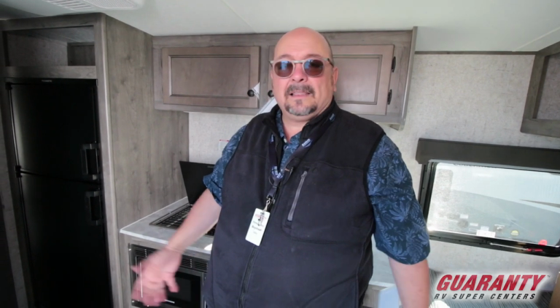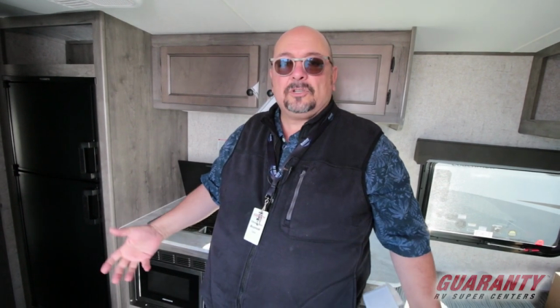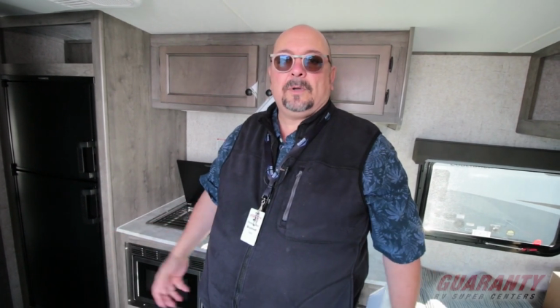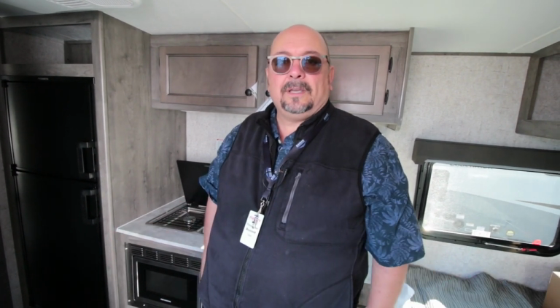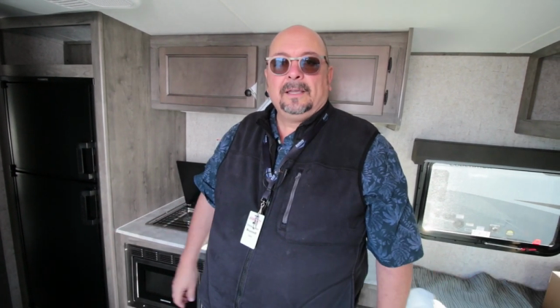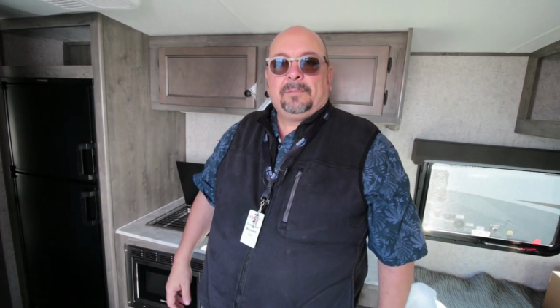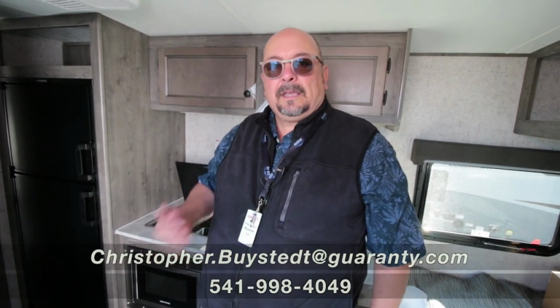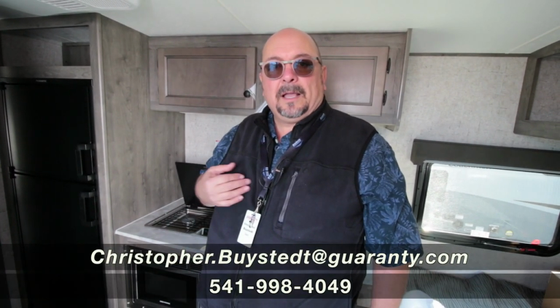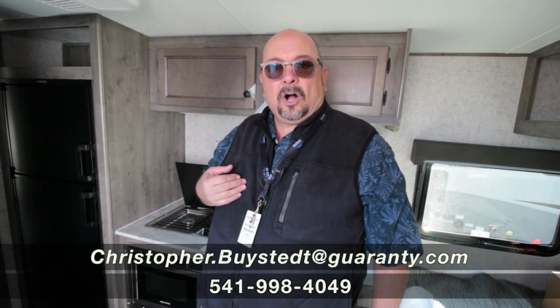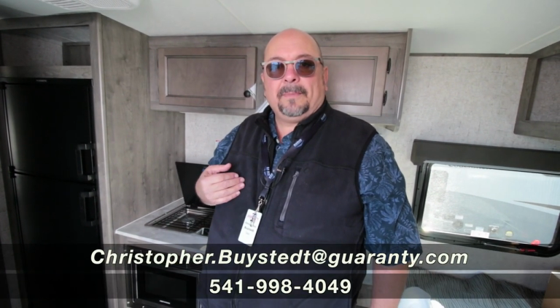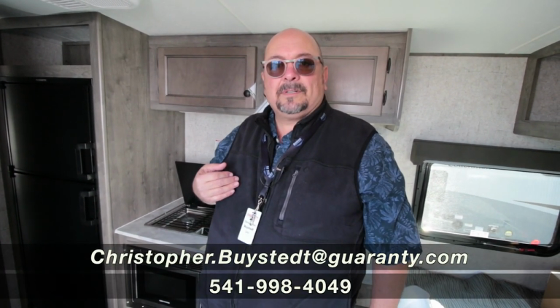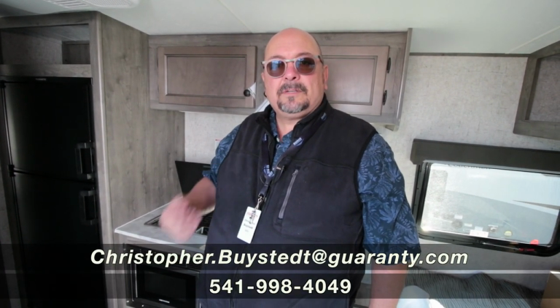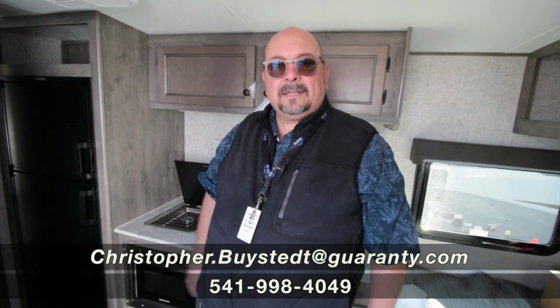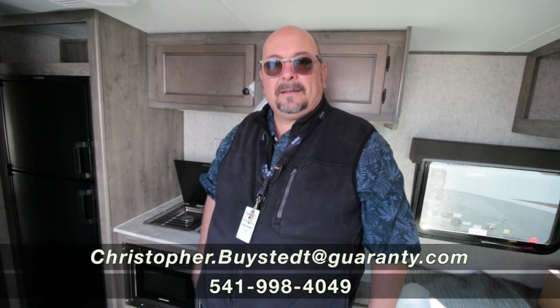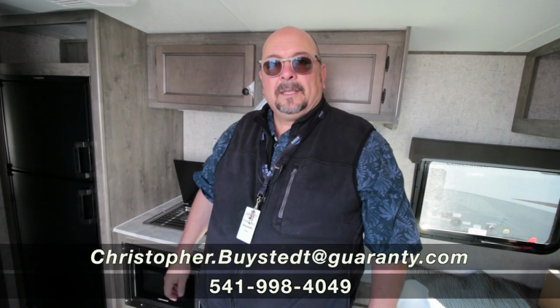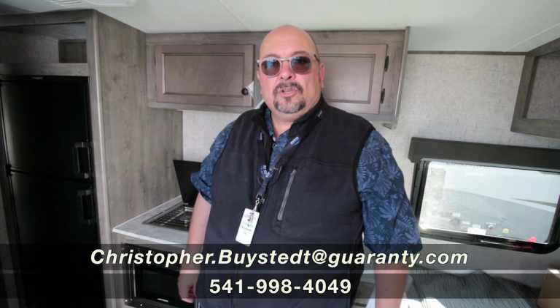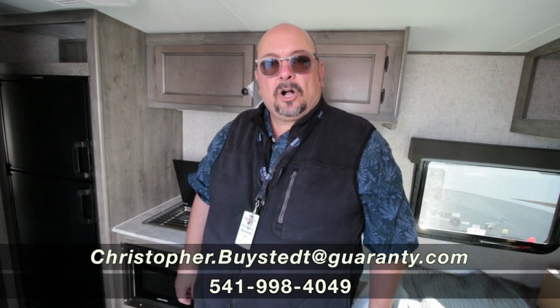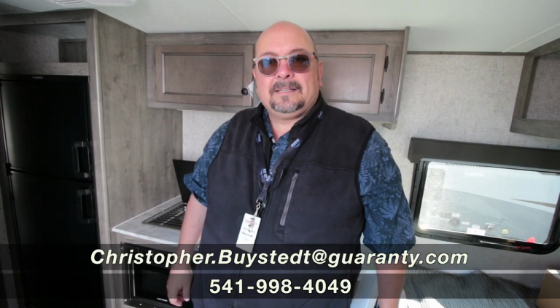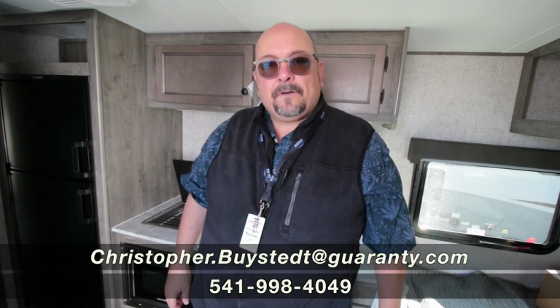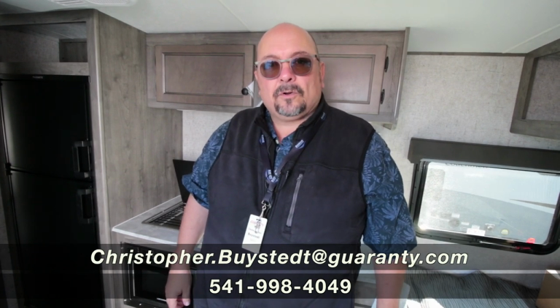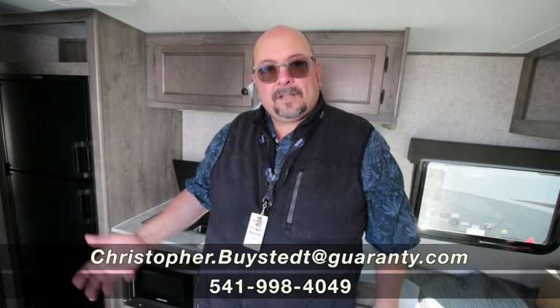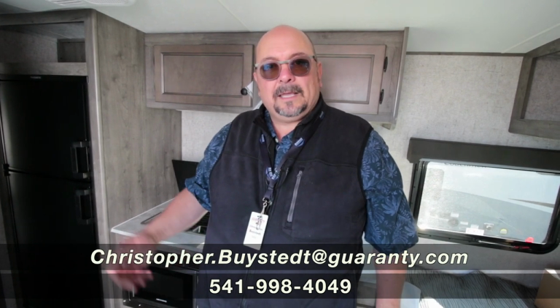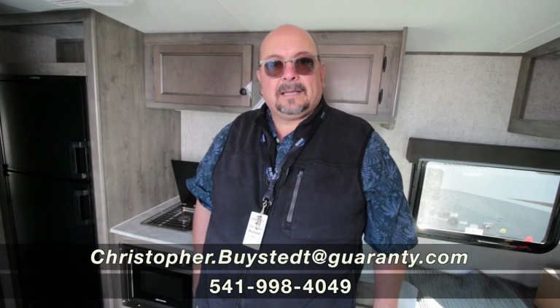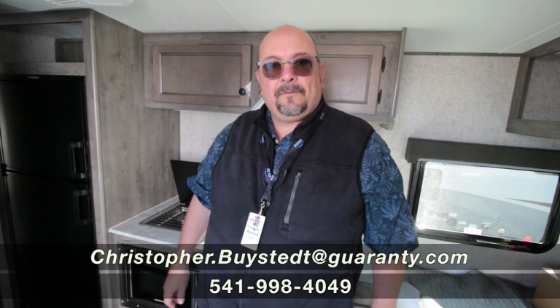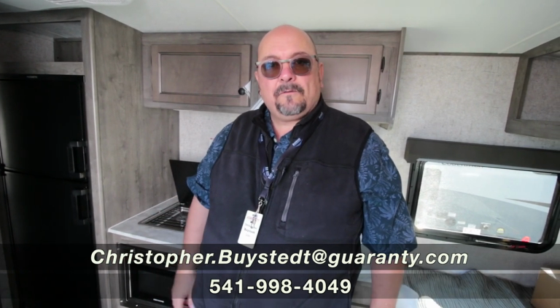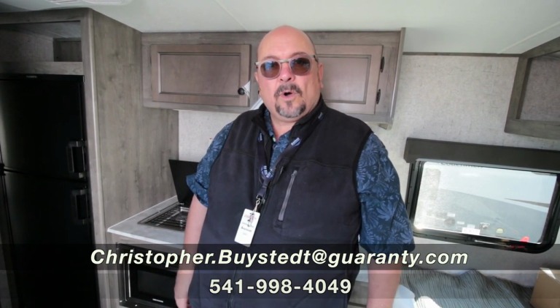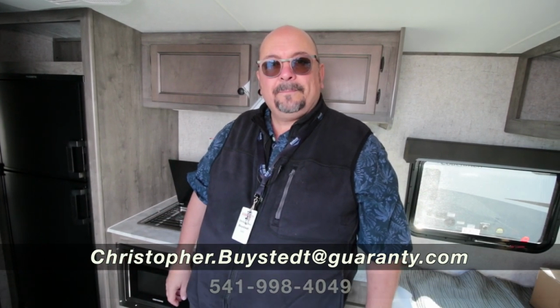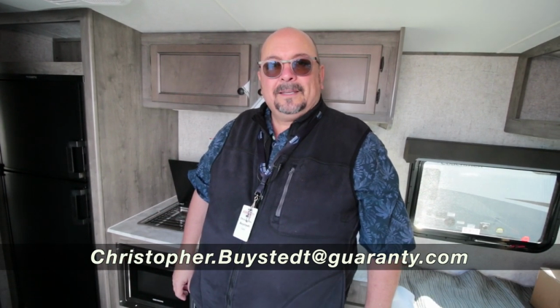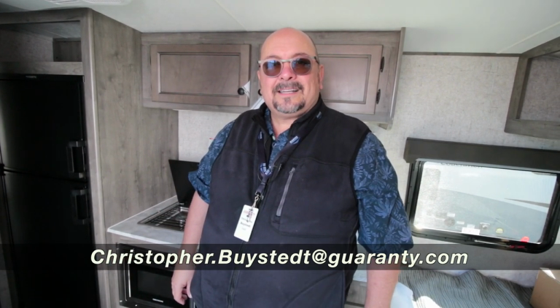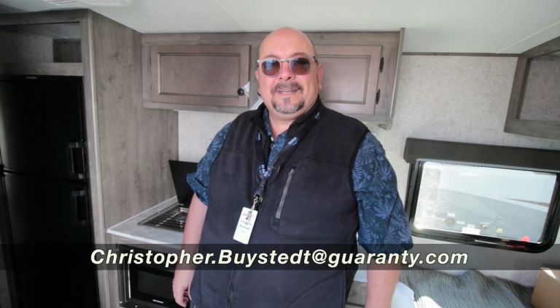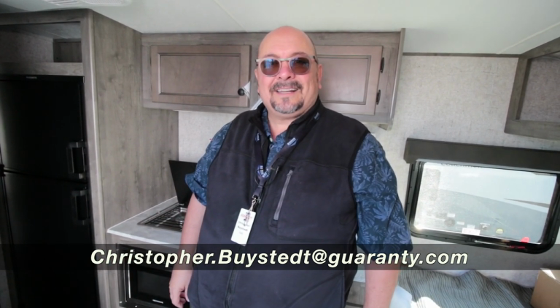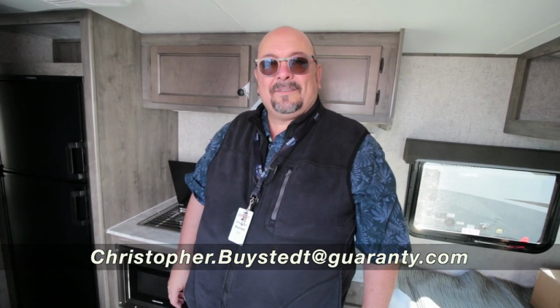I'd love to show it to you — please give me a call. My name is Chris Beistead and you can call my cell phone or text me anytime at 541-636-7878.